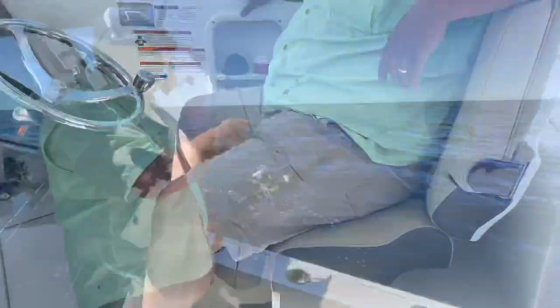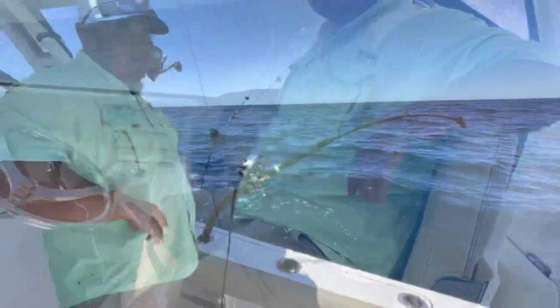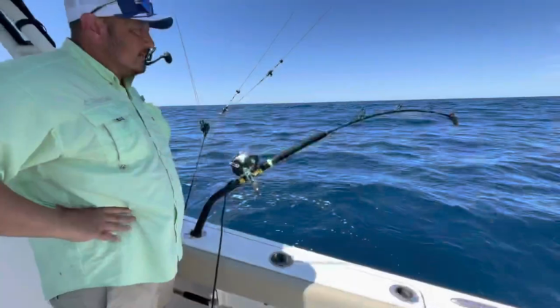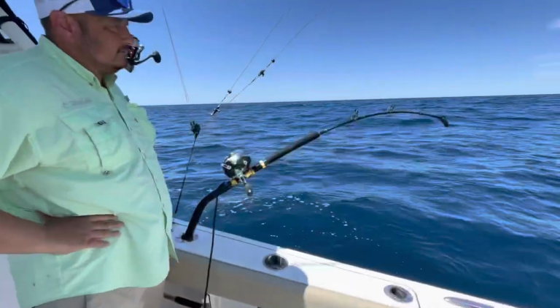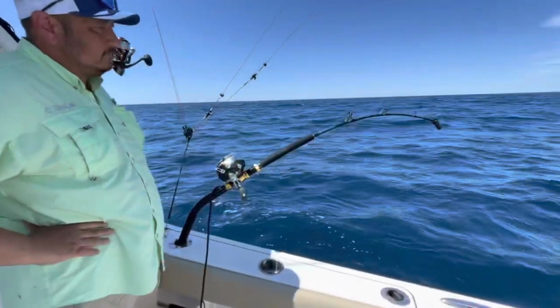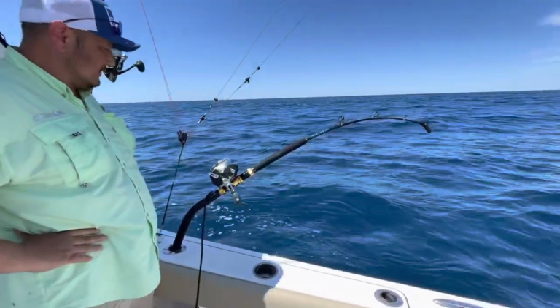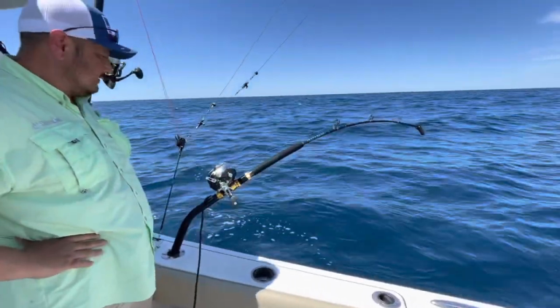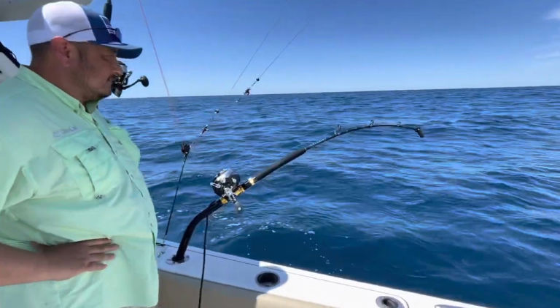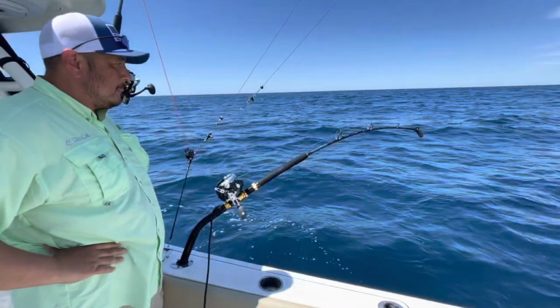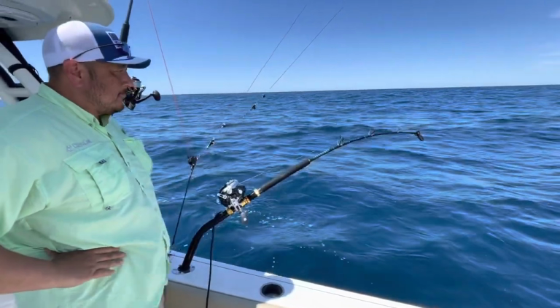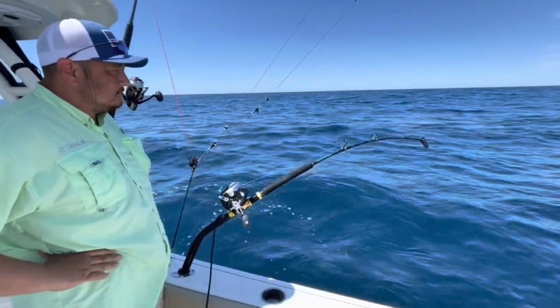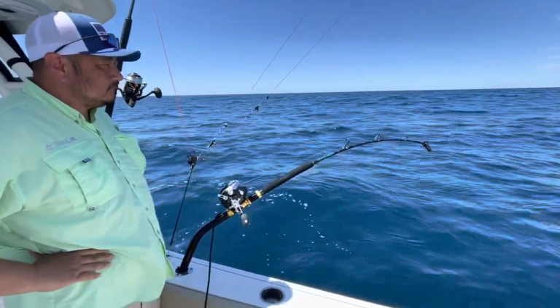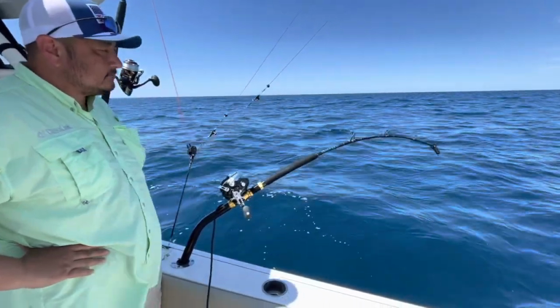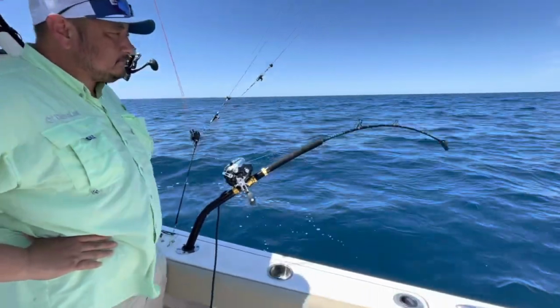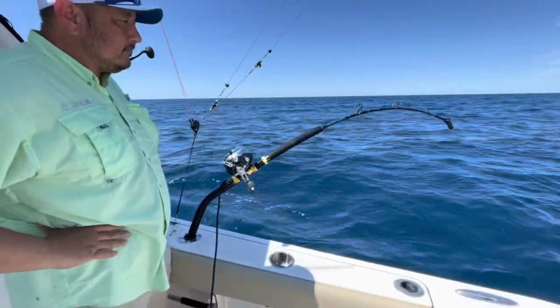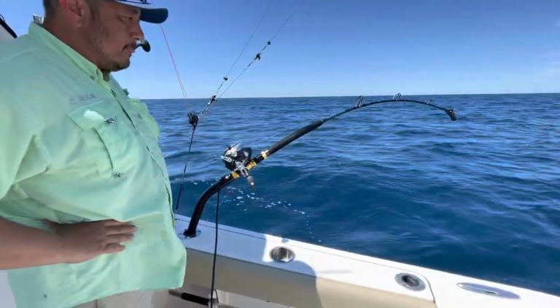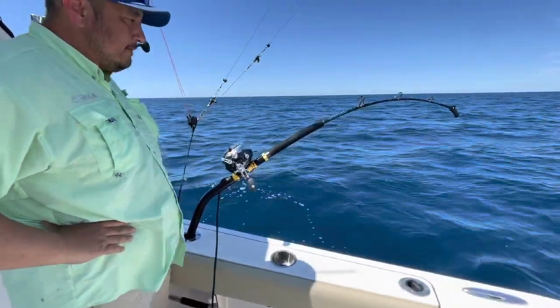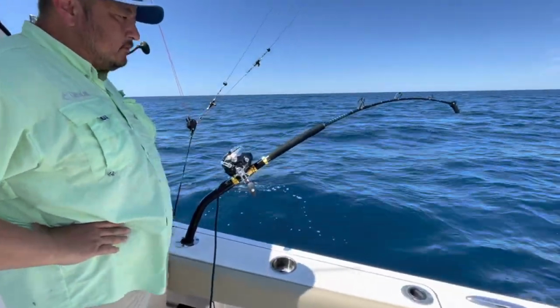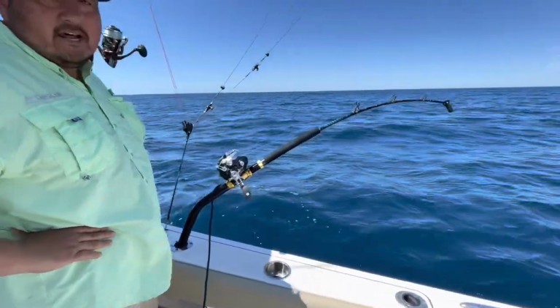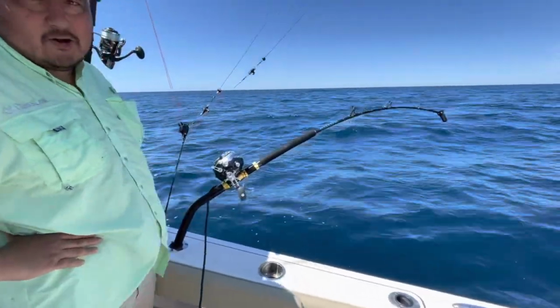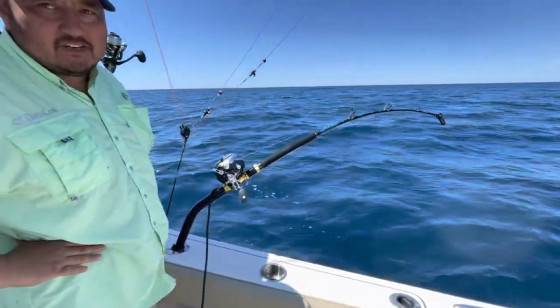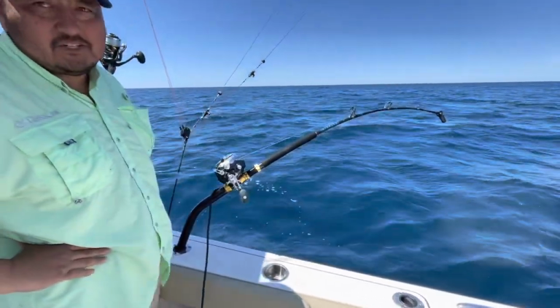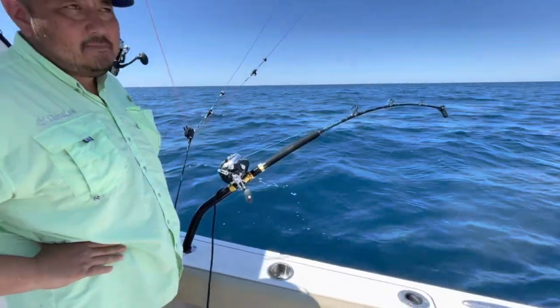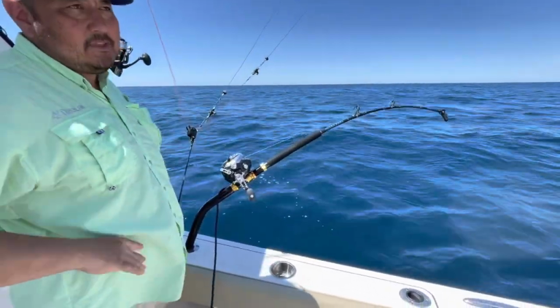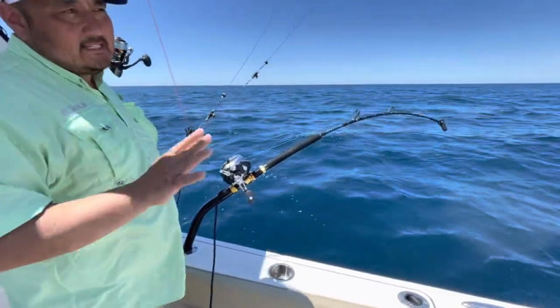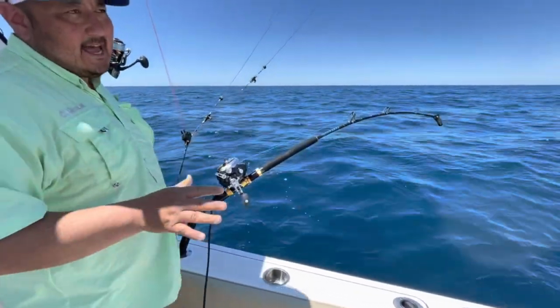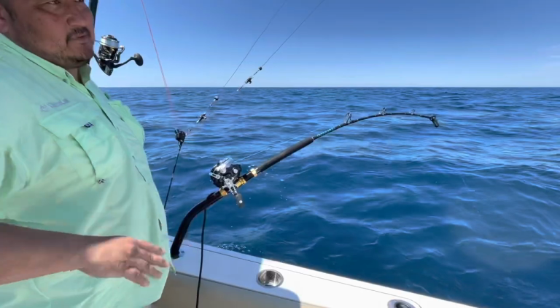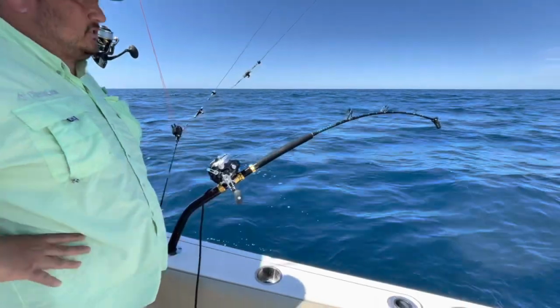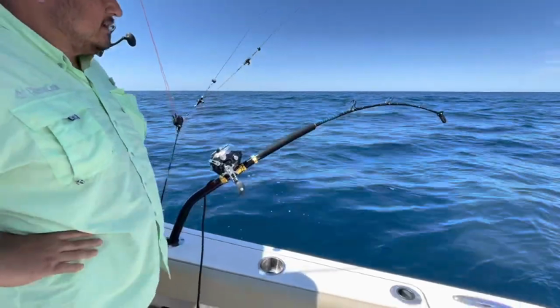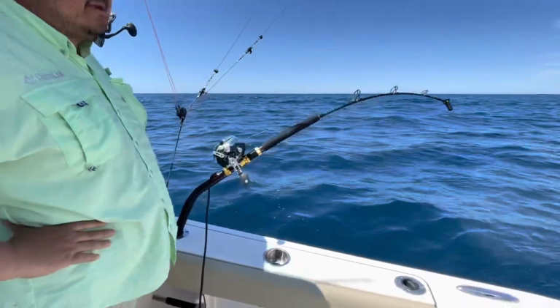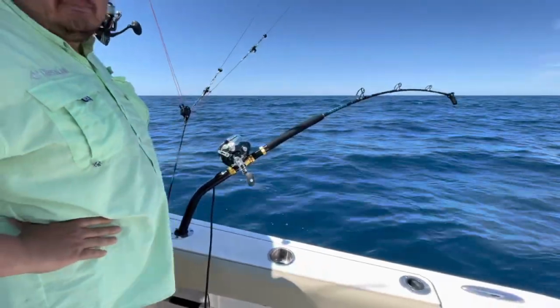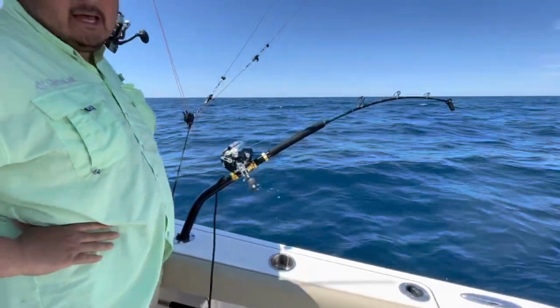The rod — we are hooked up, baby, on the deep drop. Time to see what it is. Hopefully not a dogfish, but we think it's a tilefish, maybe a blue line.